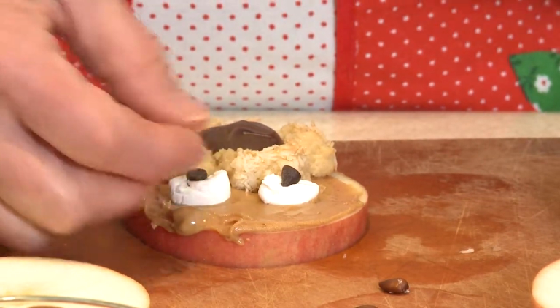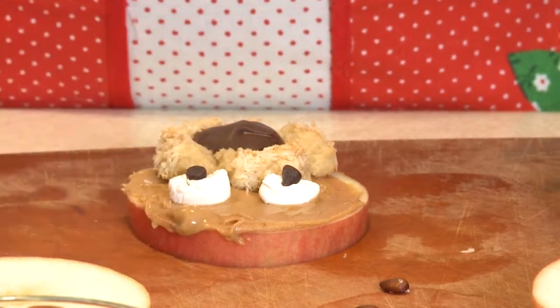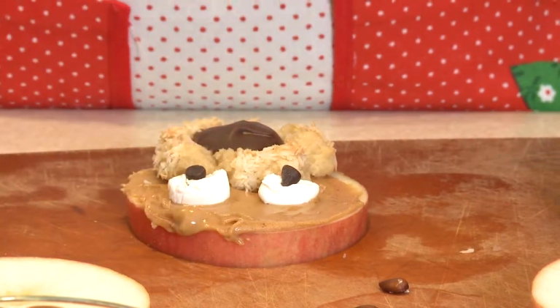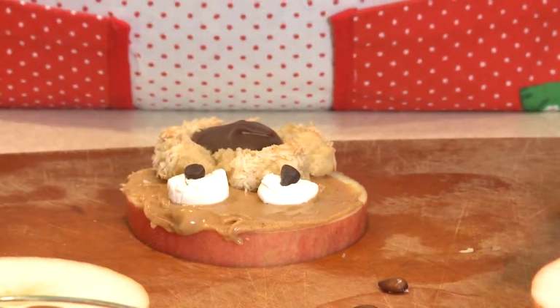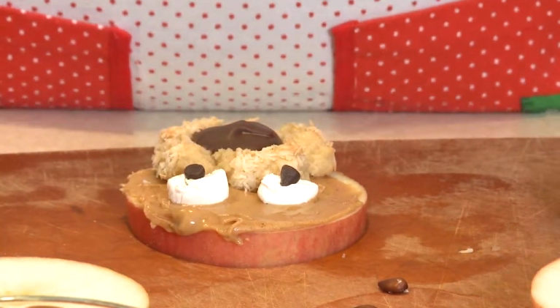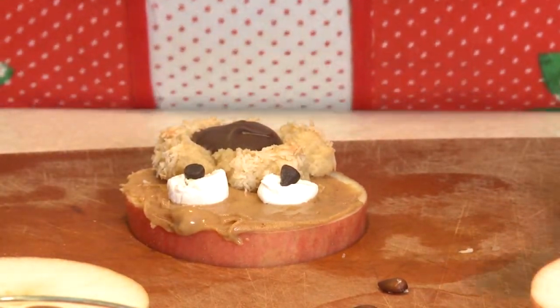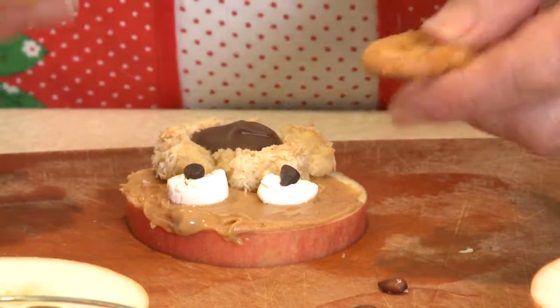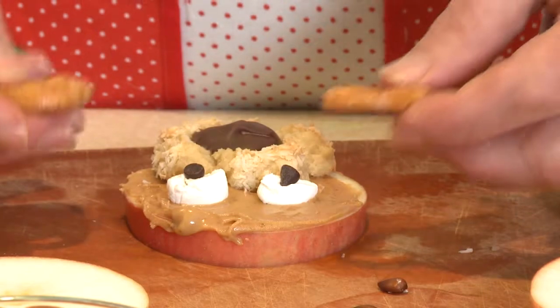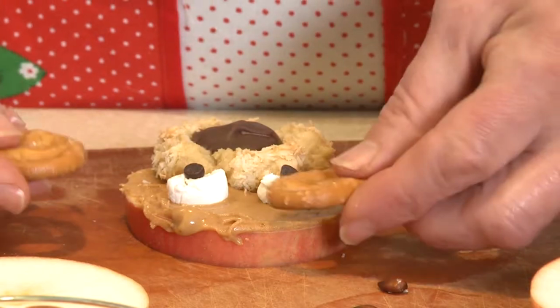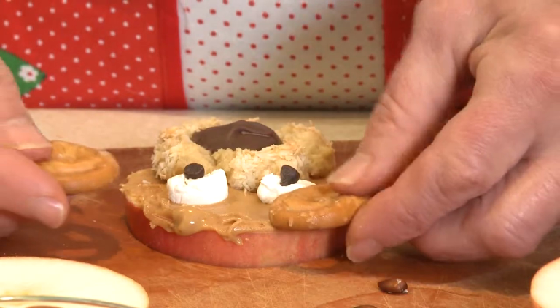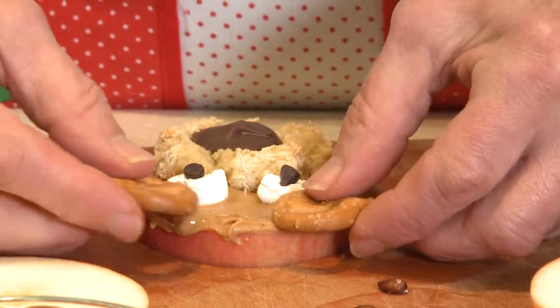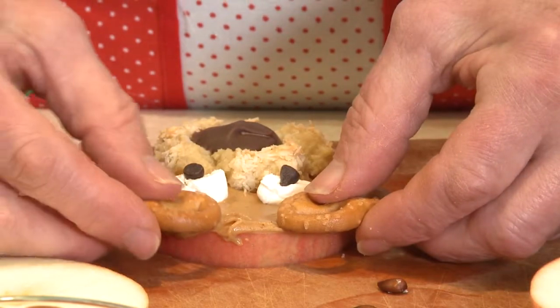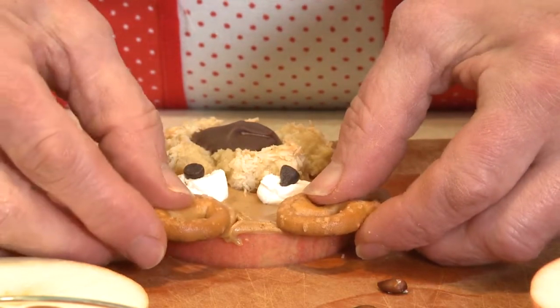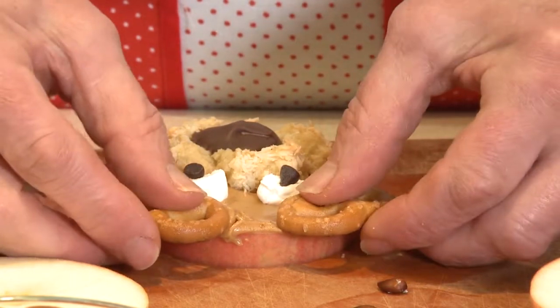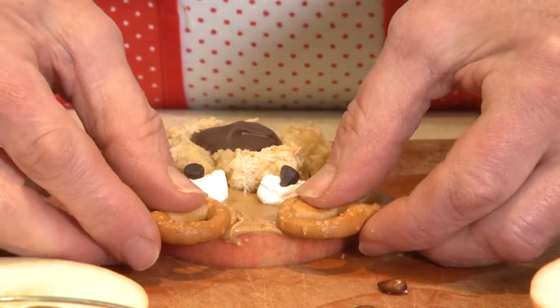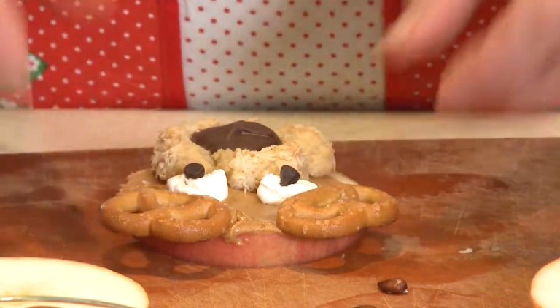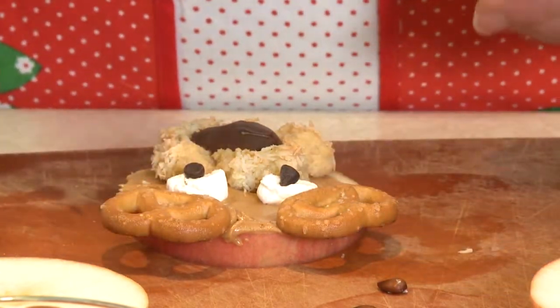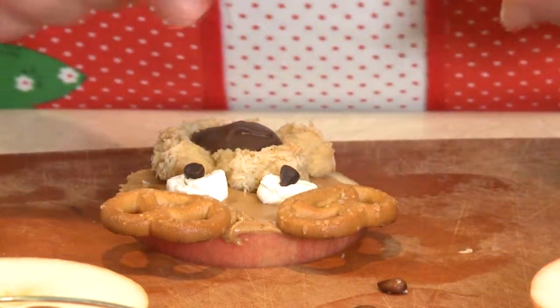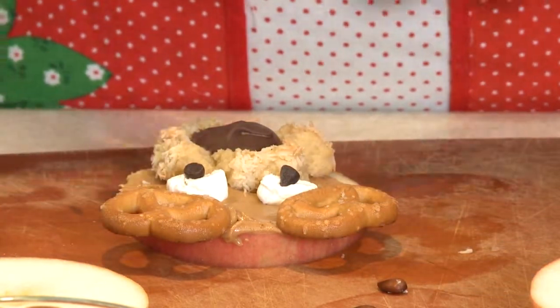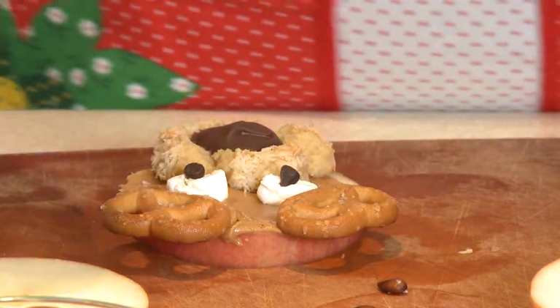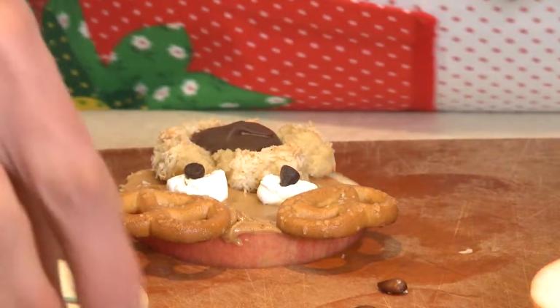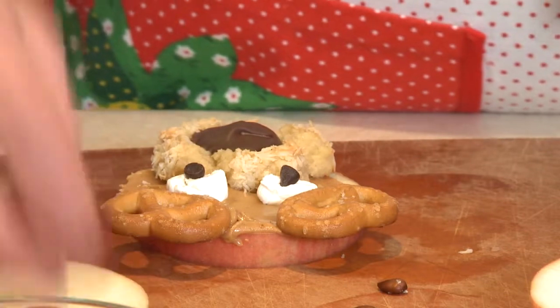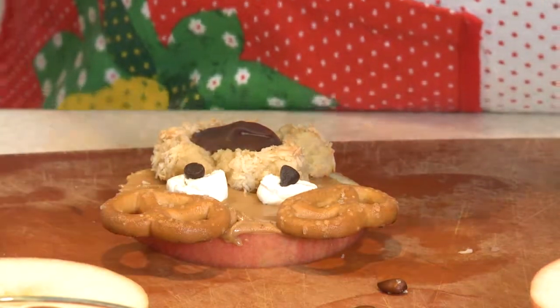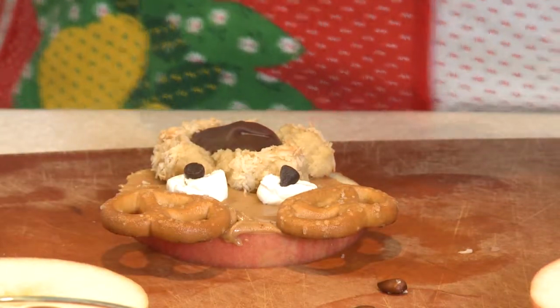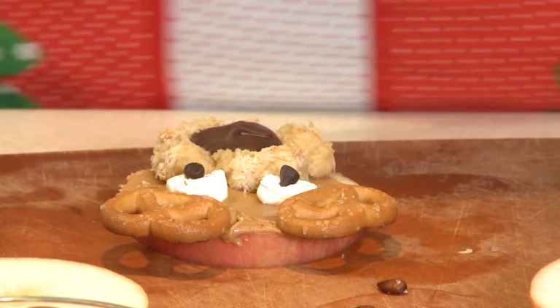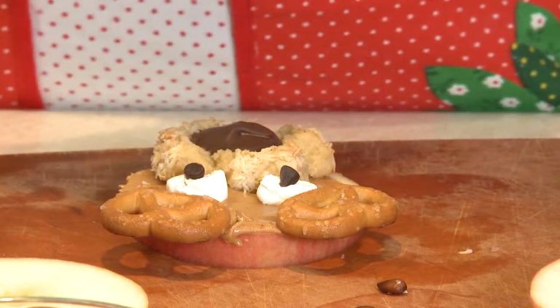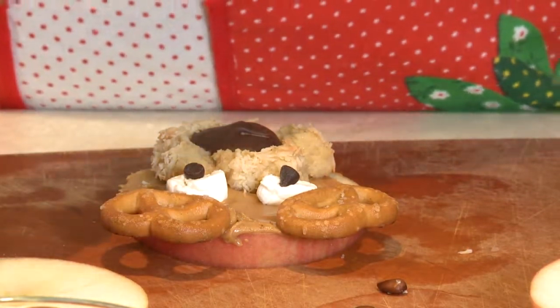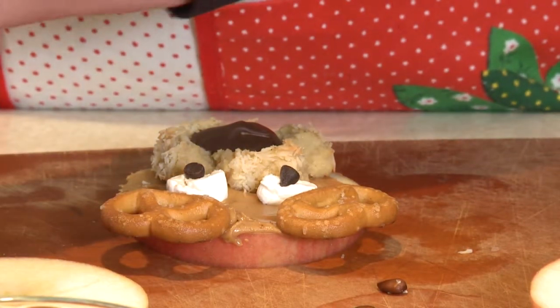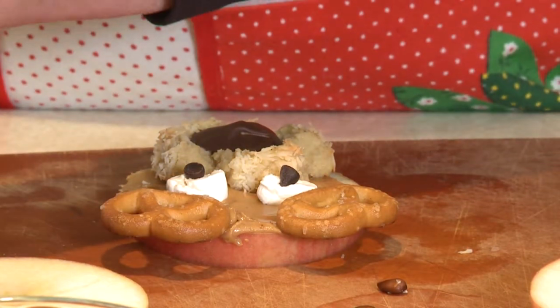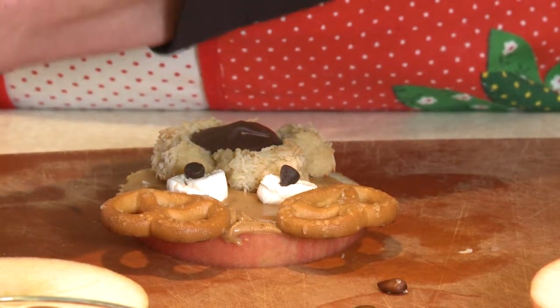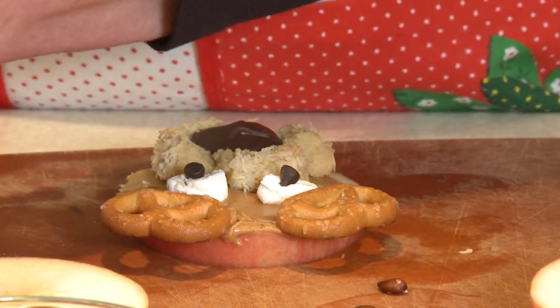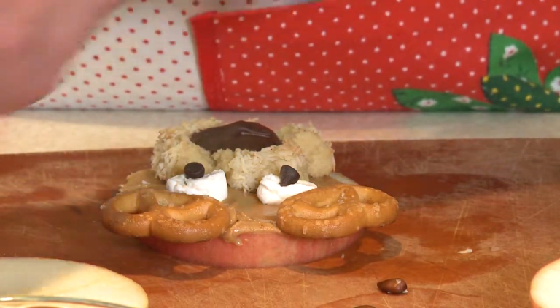Pretzels make great antlers, so I'm going to stick my antlers on. And I decided that this one is going to be Rudolph the red-nosed reindeer, so I'm going to use a raspberry for his nose.